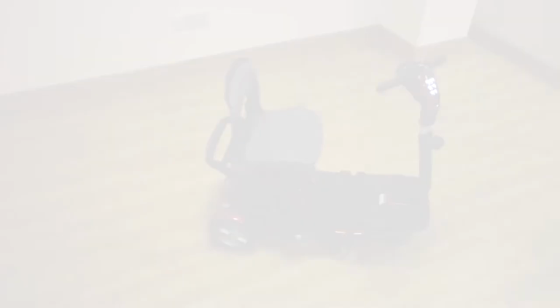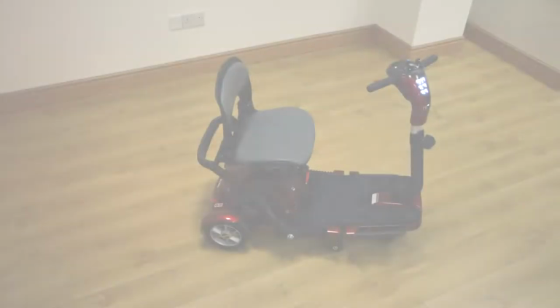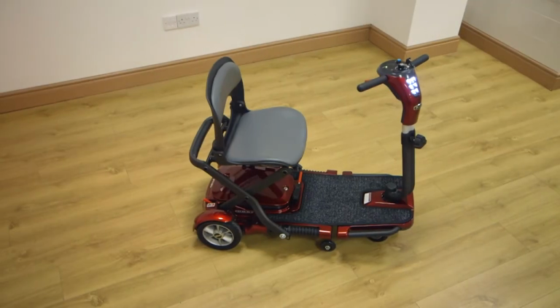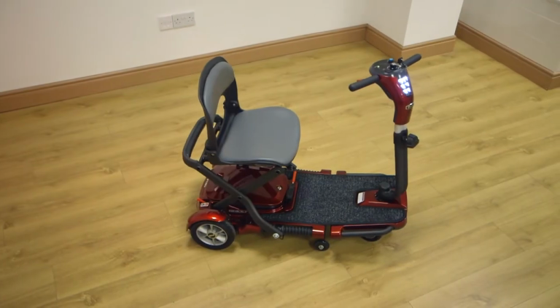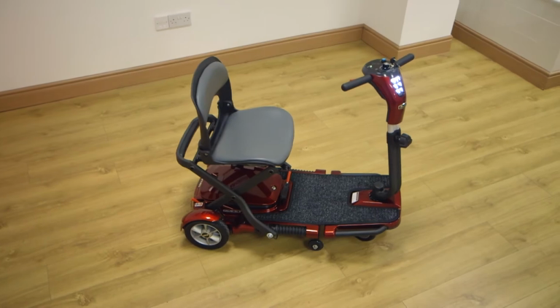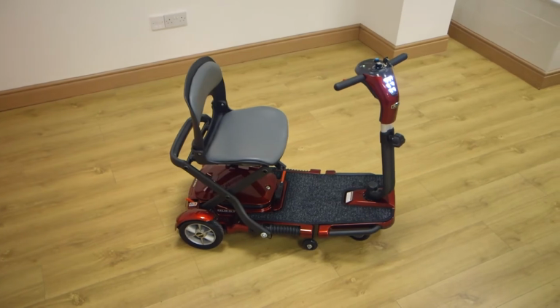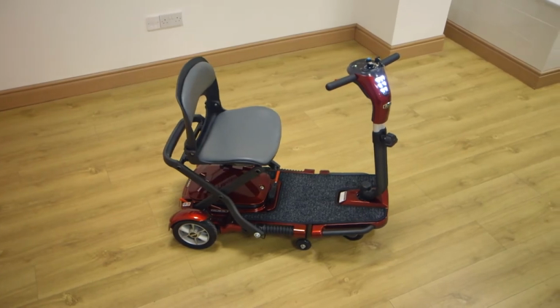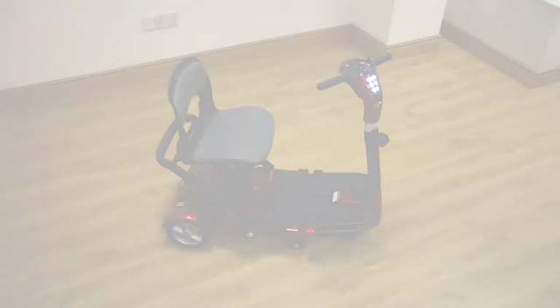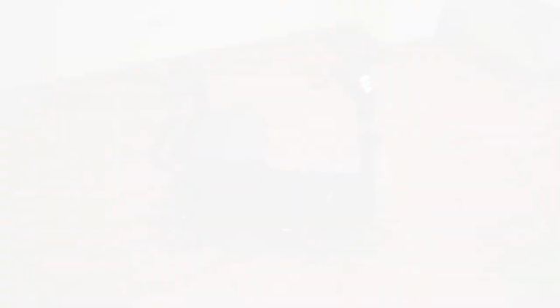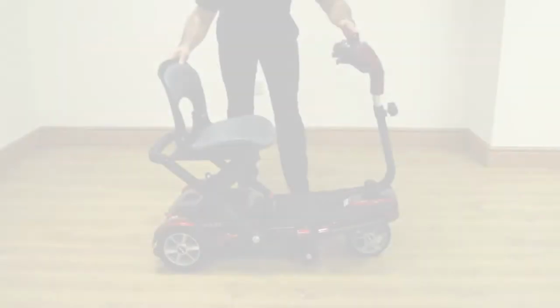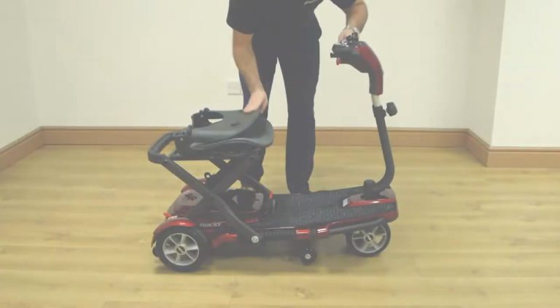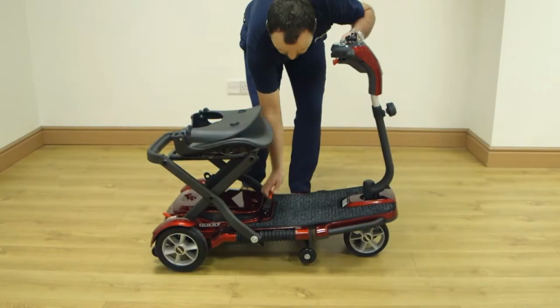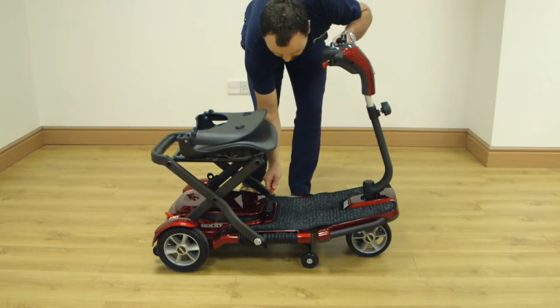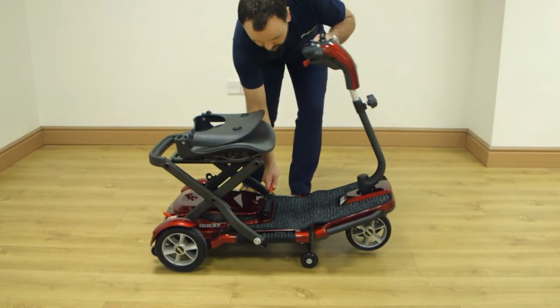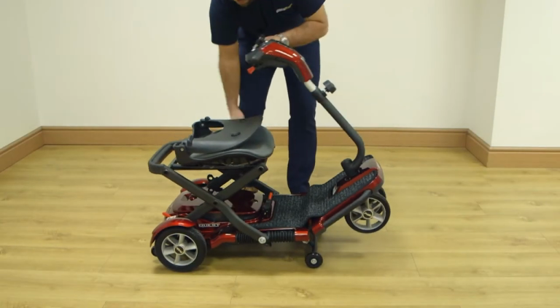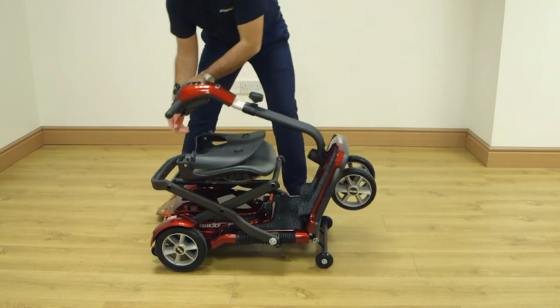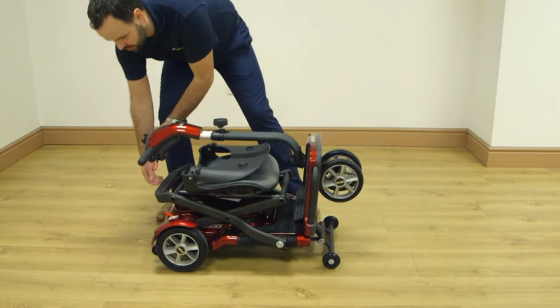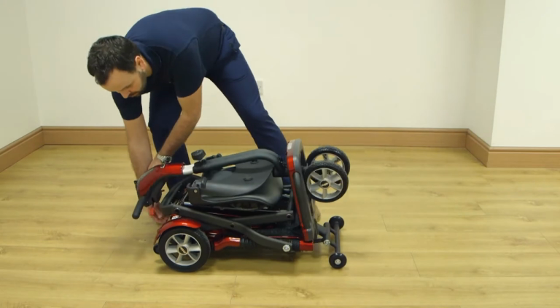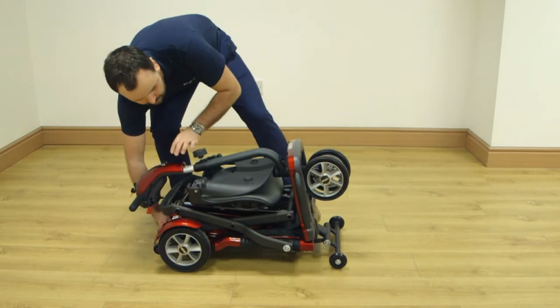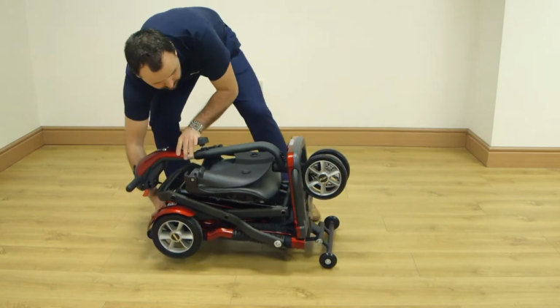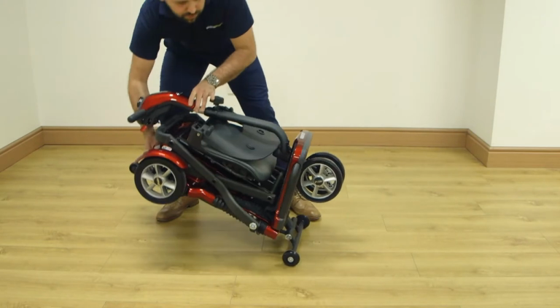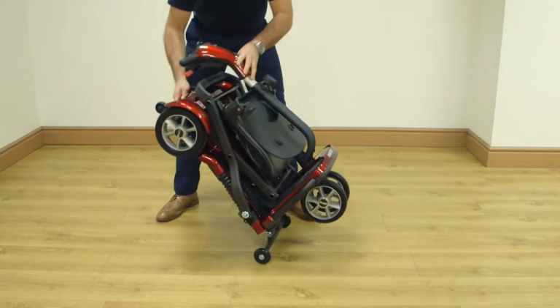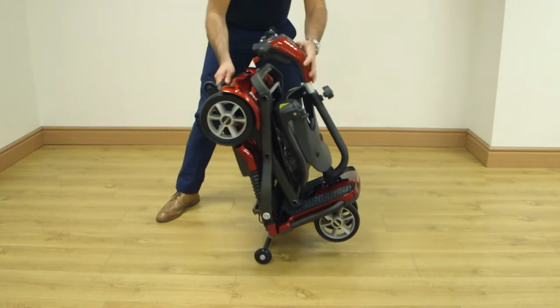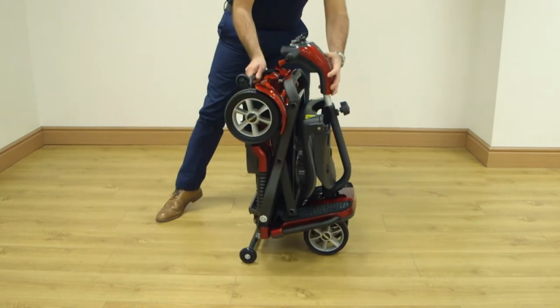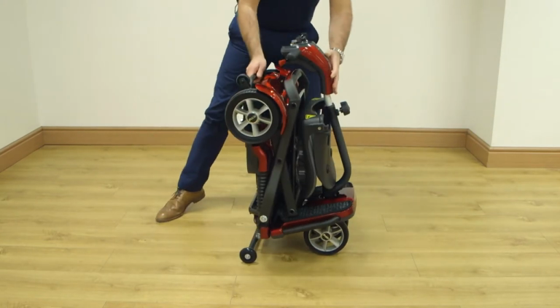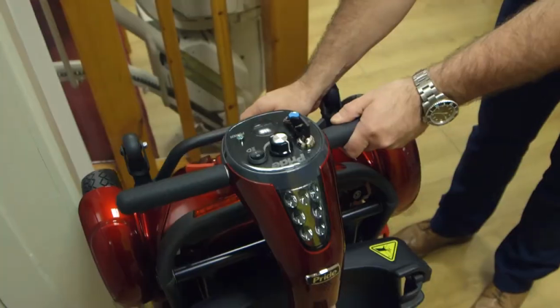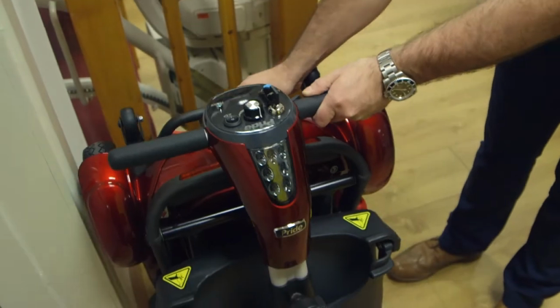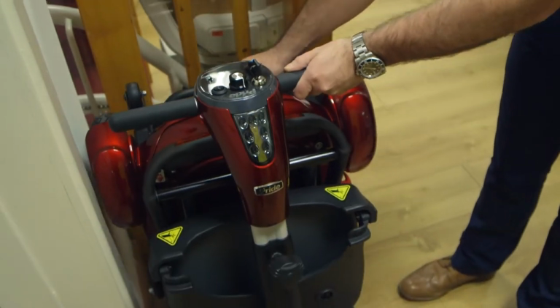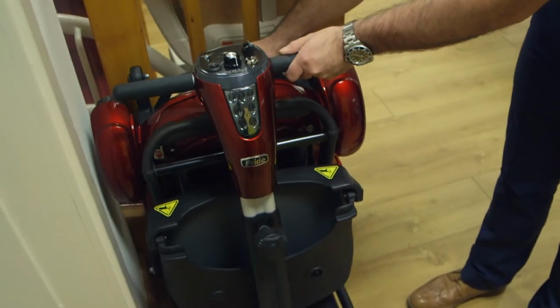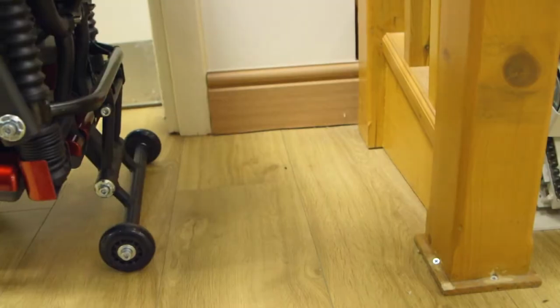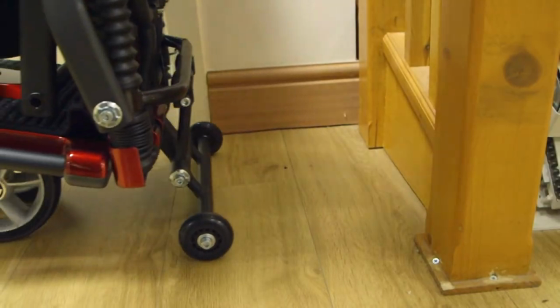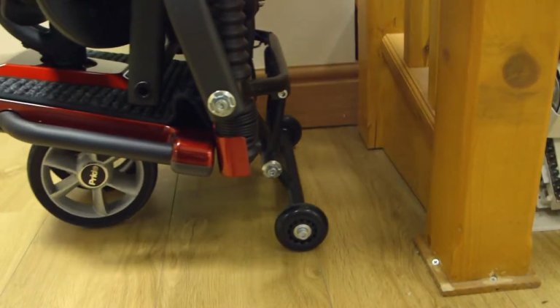This folding scooter perfectly accommodates an active lifestyle. It can be quickly folded down to a compact size using its easy fold system. It is portable and adjusts to fit perfectly inside small spaces.